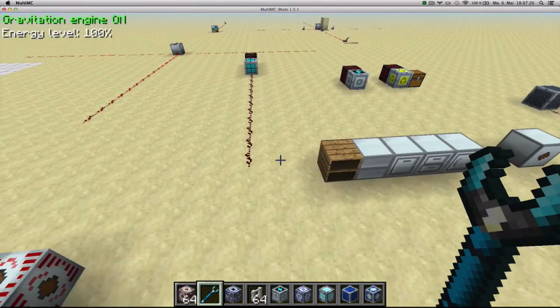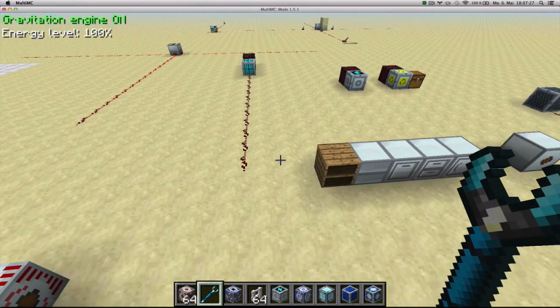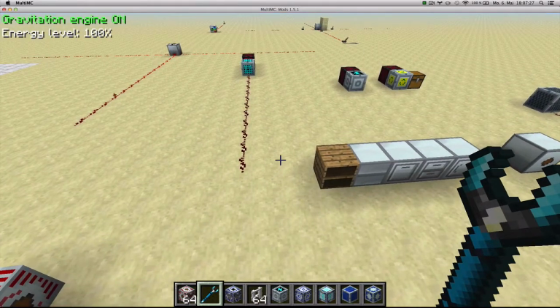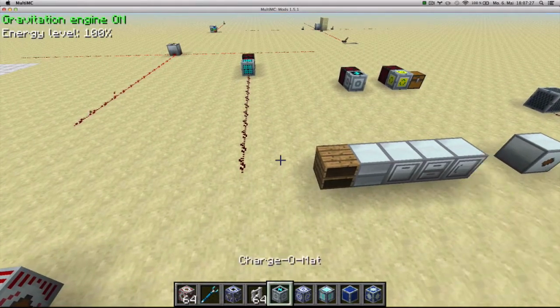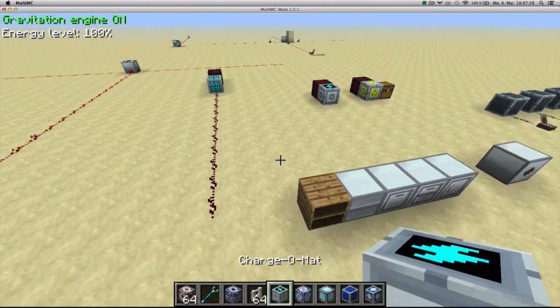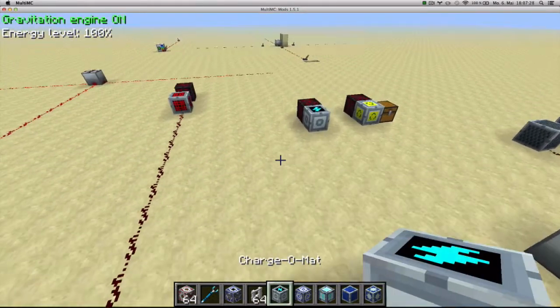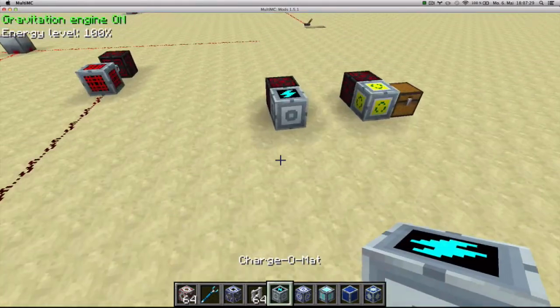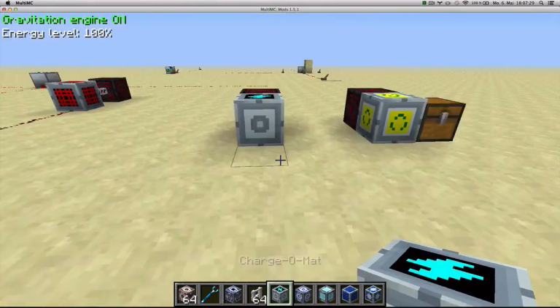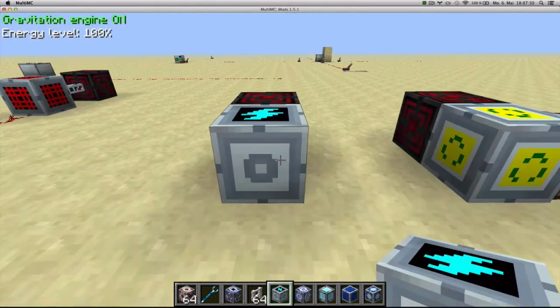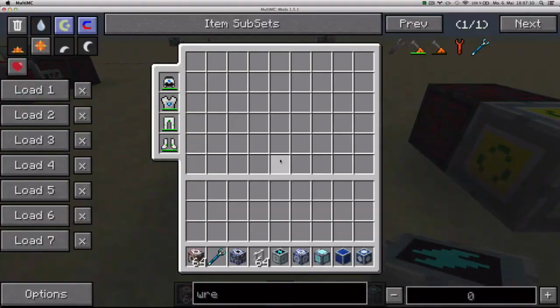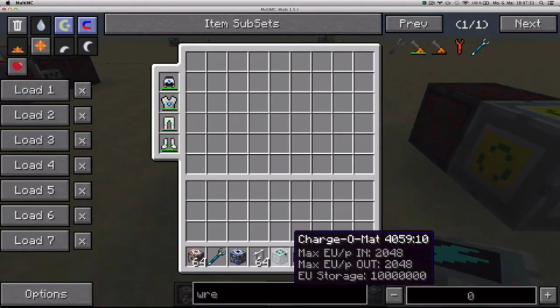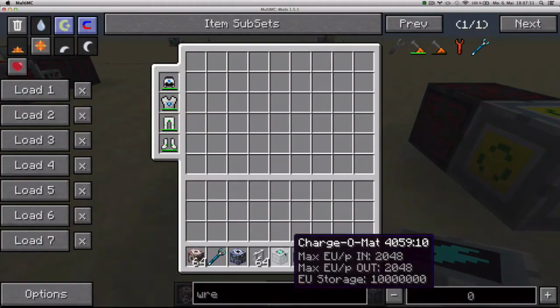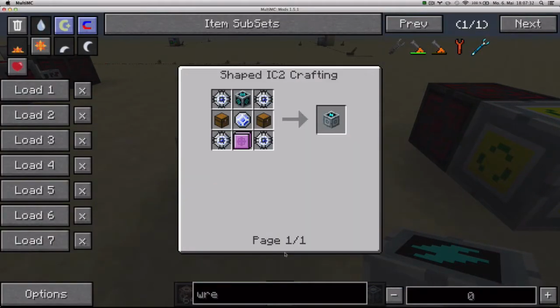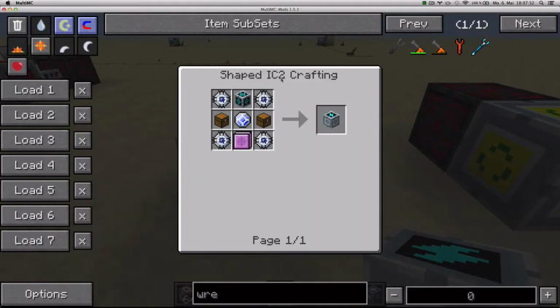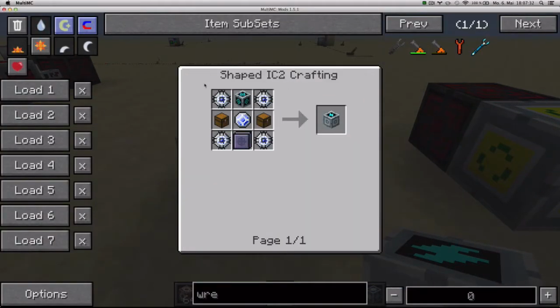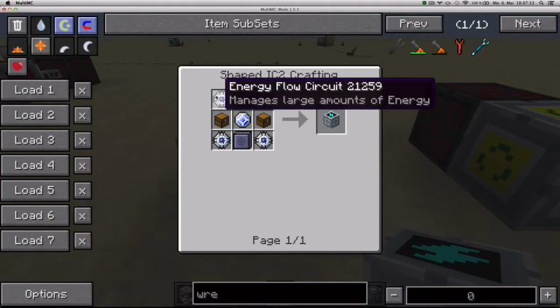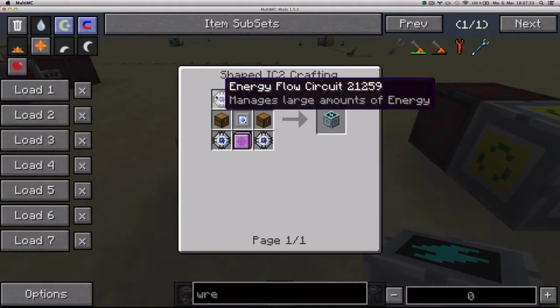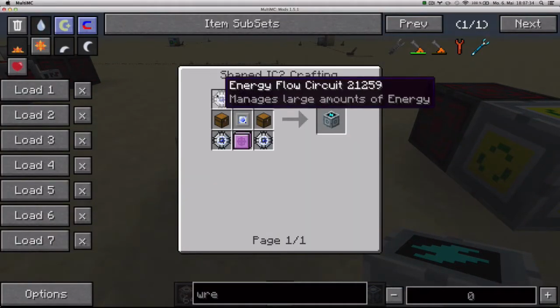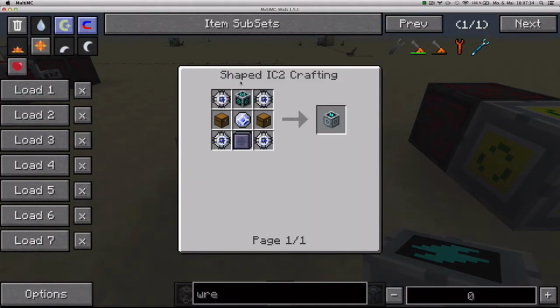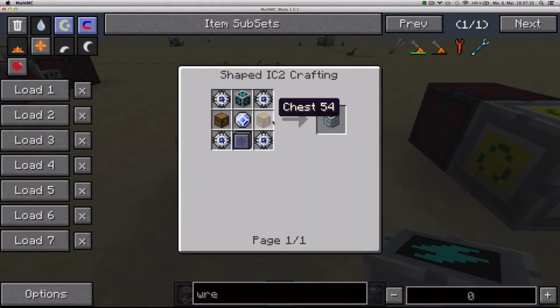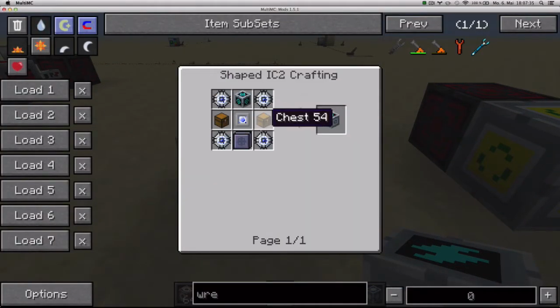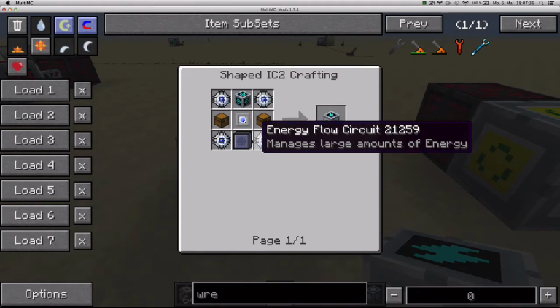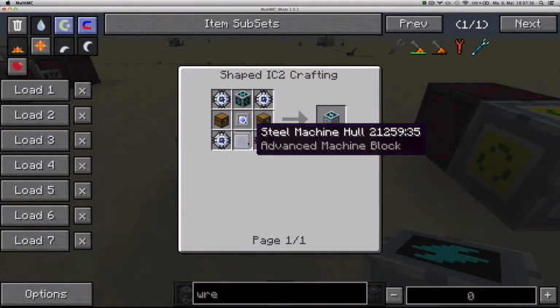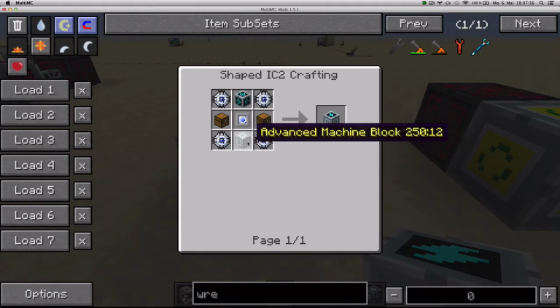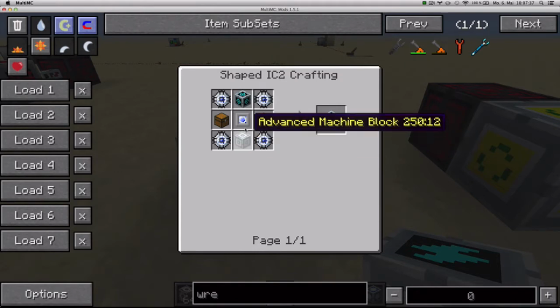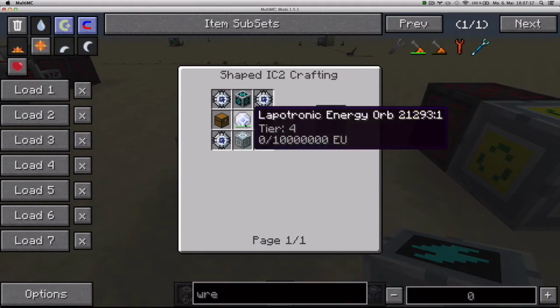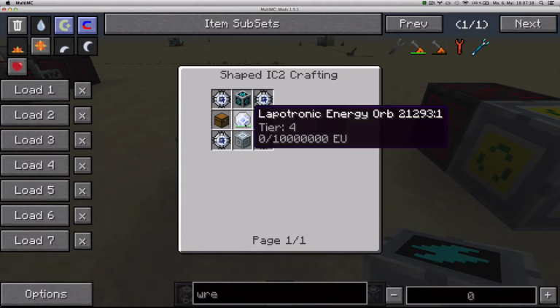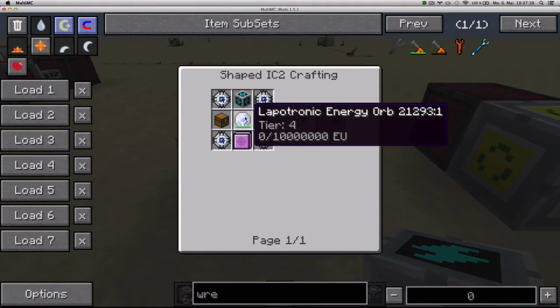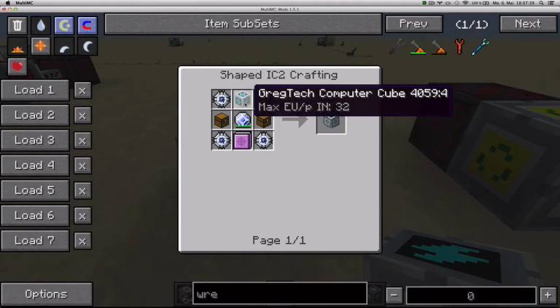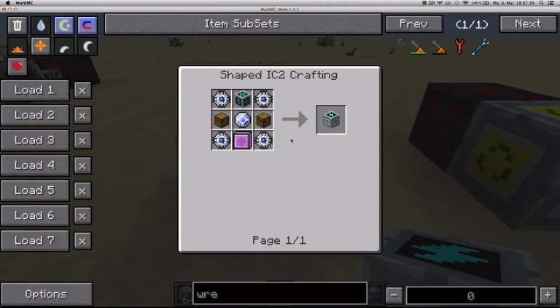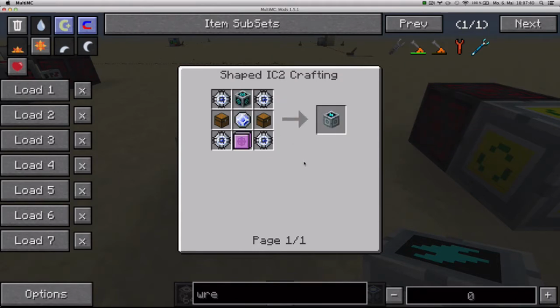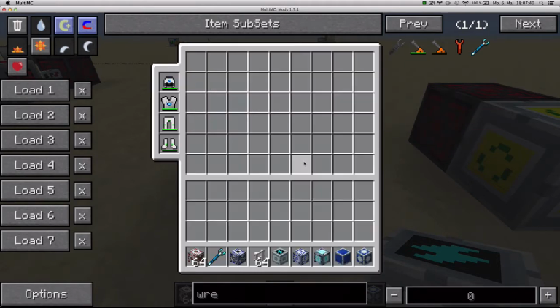Next up we've got the Chargiumat. The Chargiumat is a charging block which you craft with four energy flow circuits, two chests, one advanced machine block, one lapotronic energy orb and one GregTech computer cube.